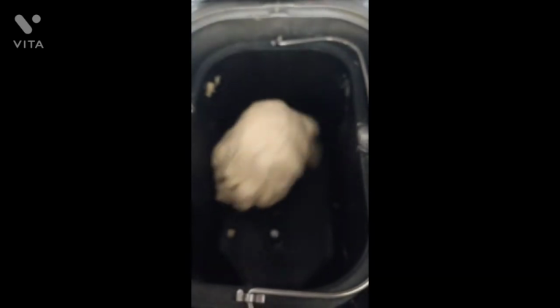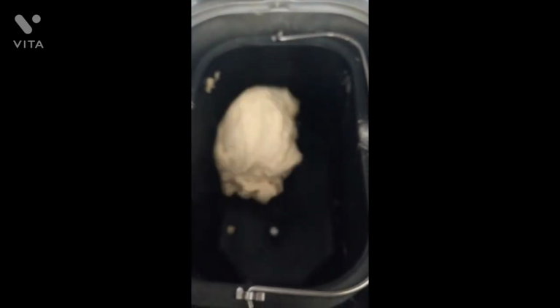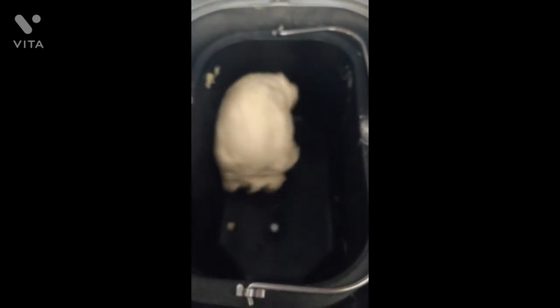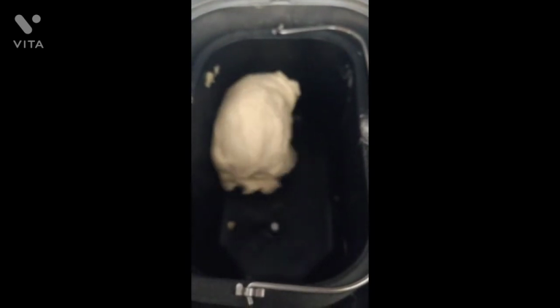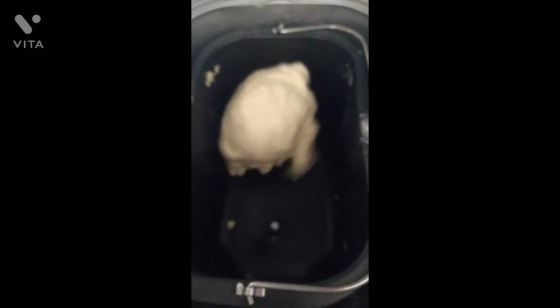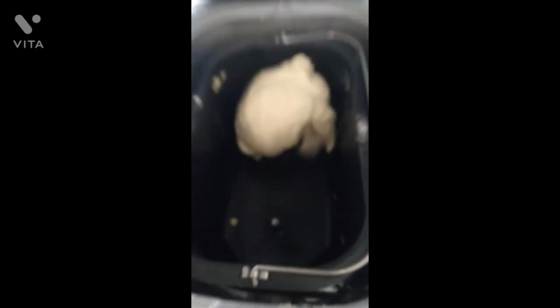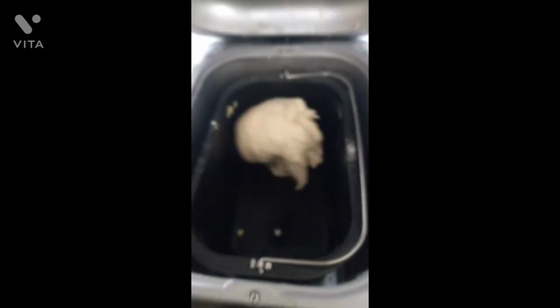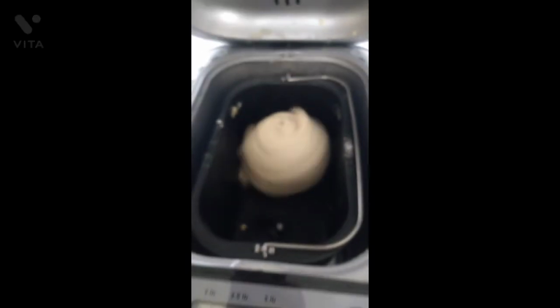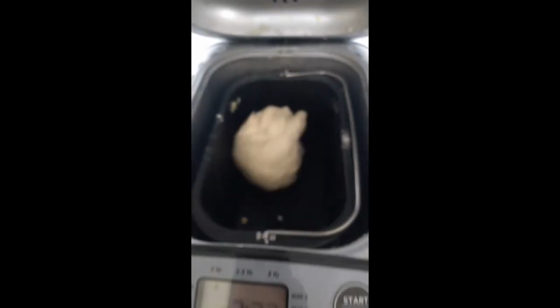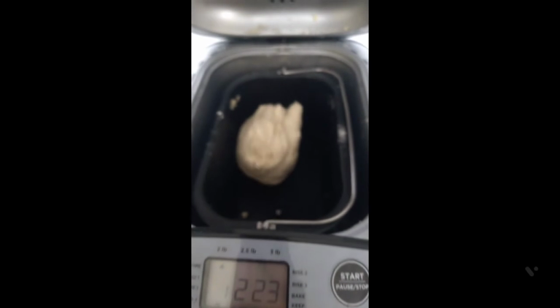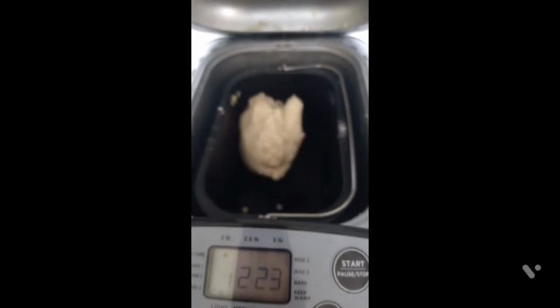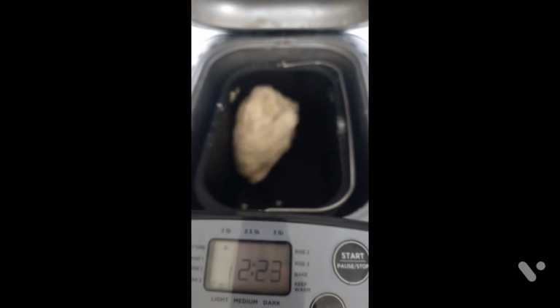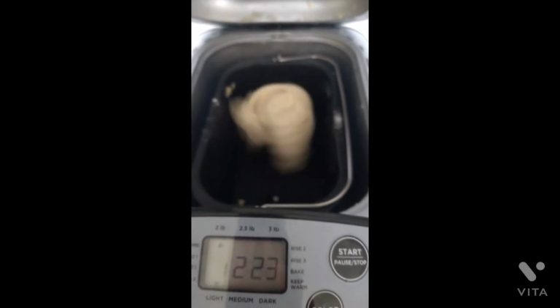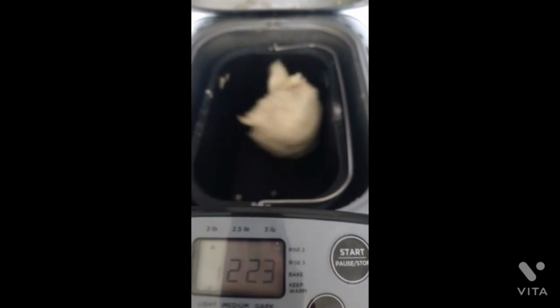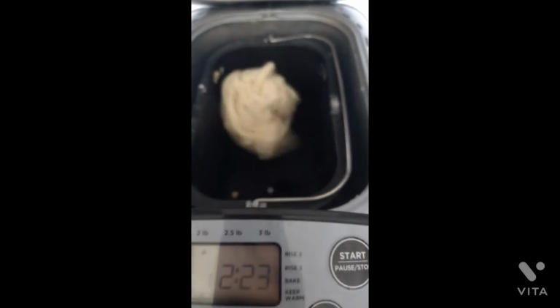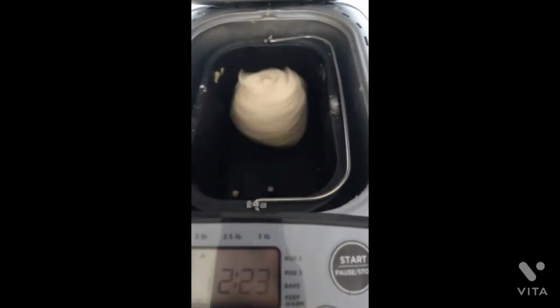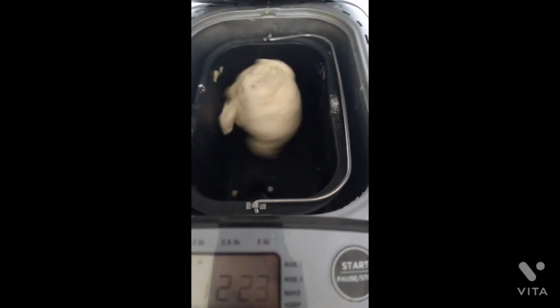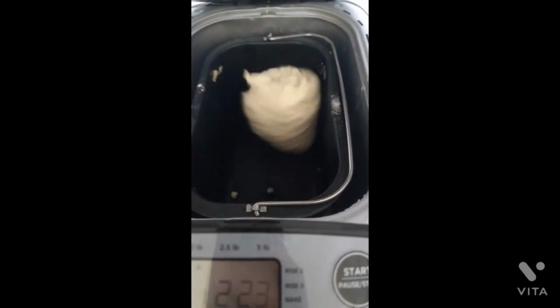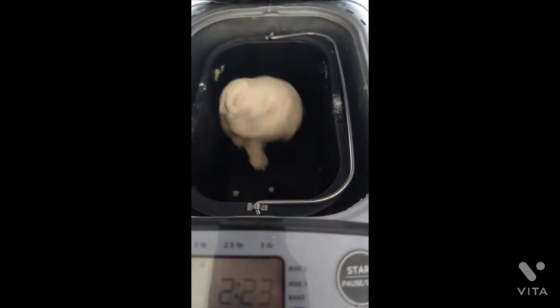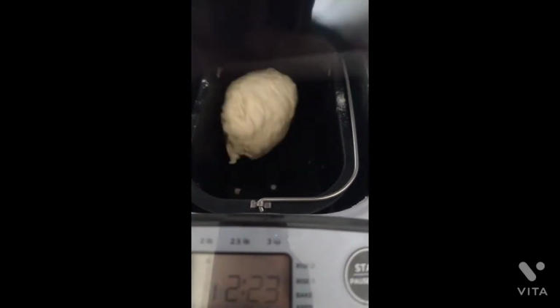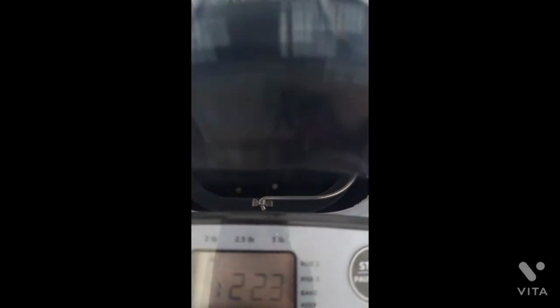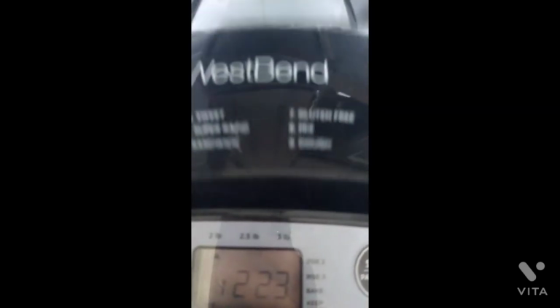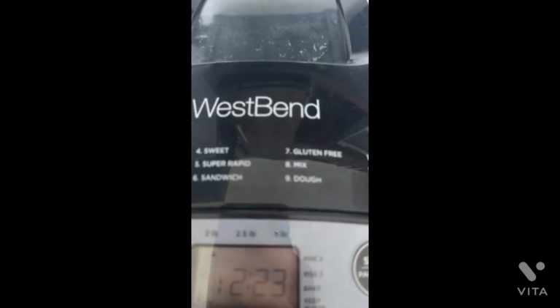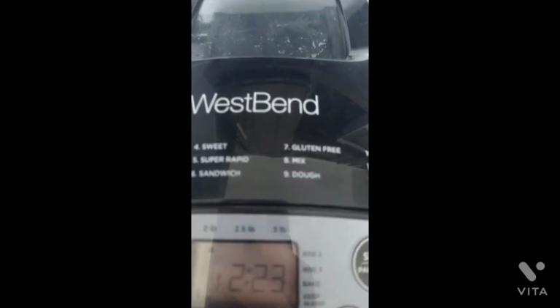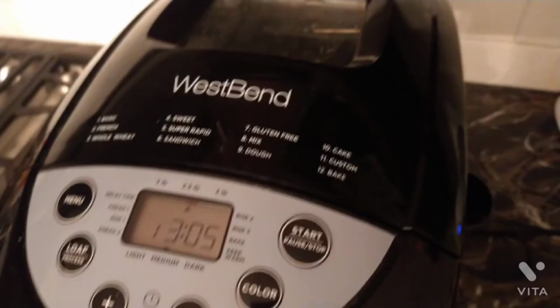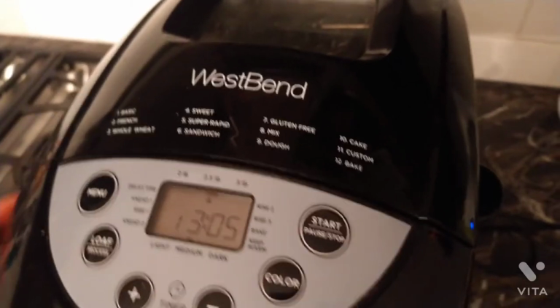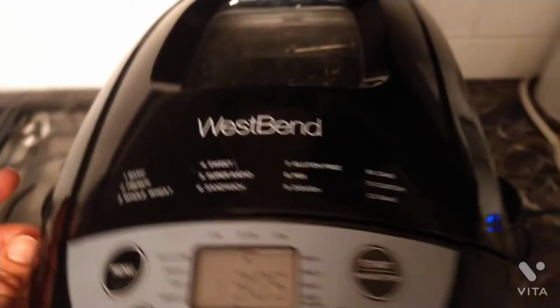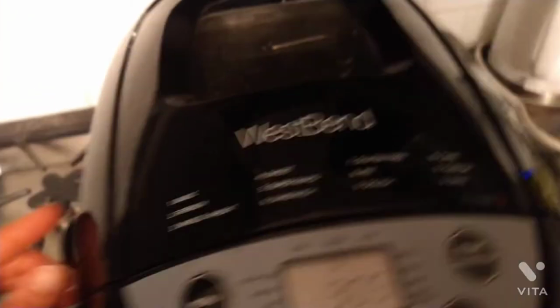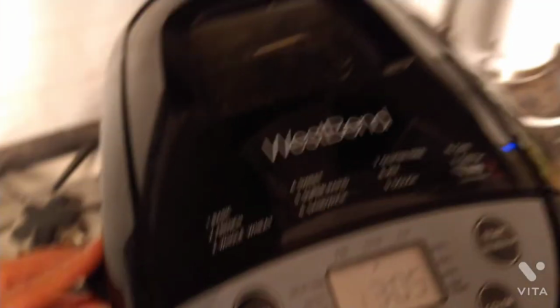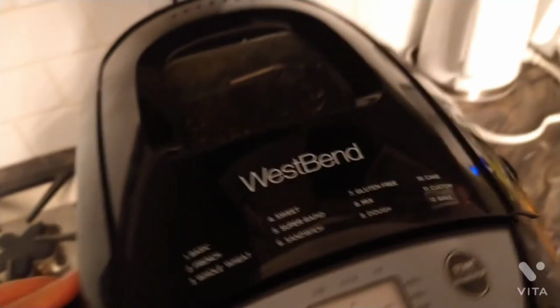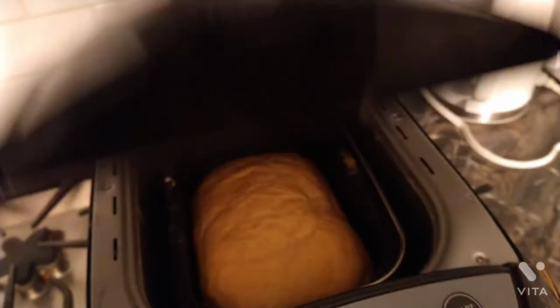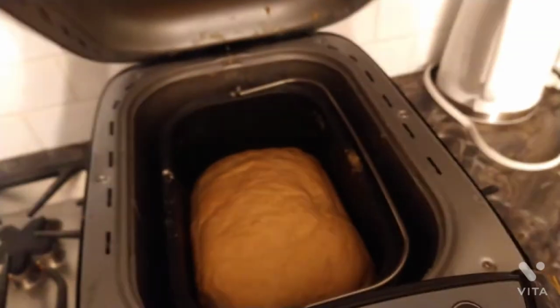You can do so many different recipes and try different things. You can do banana bread in here, you can do cakes in here — it doesn't have to be just bread.